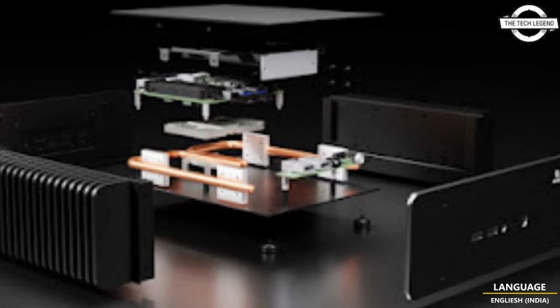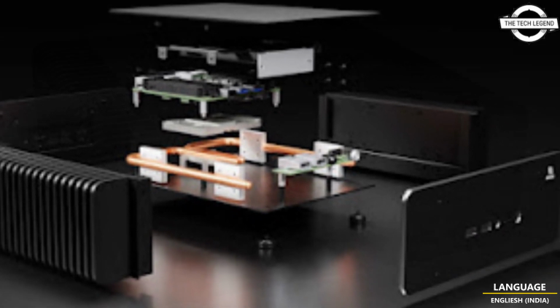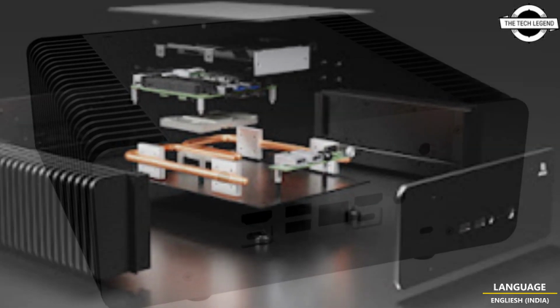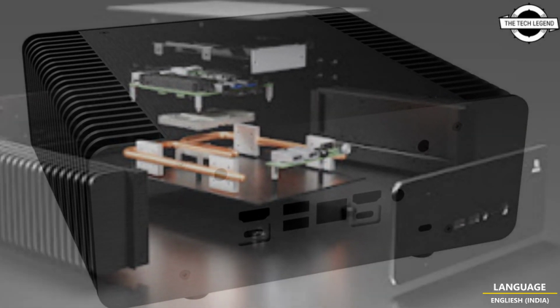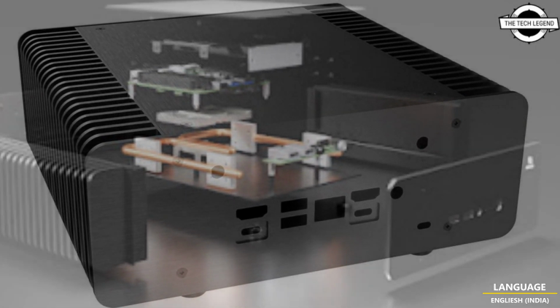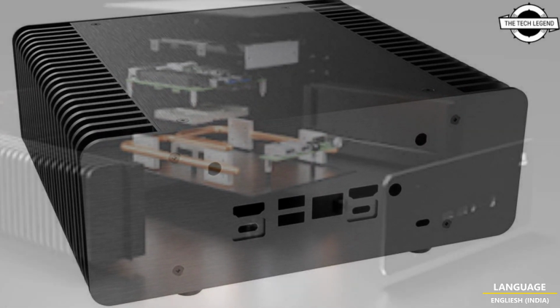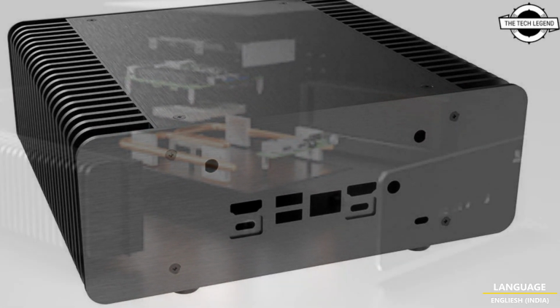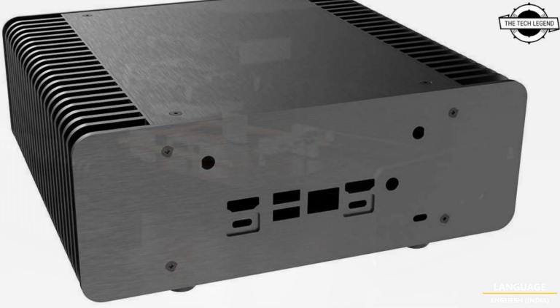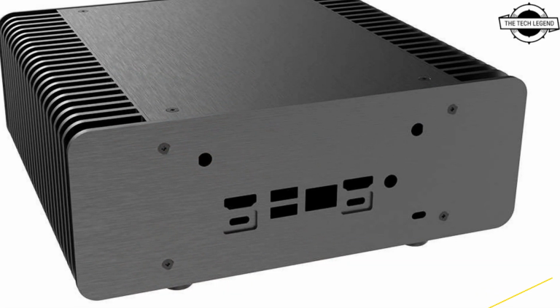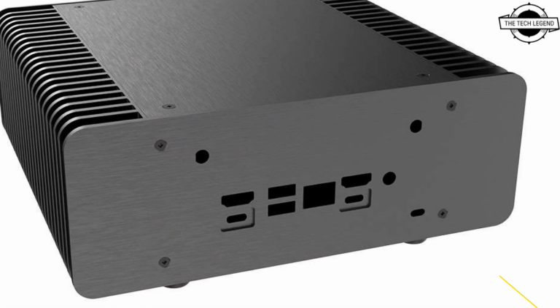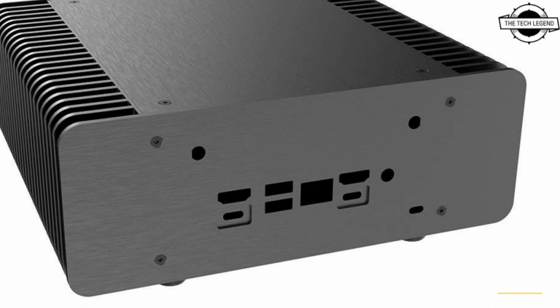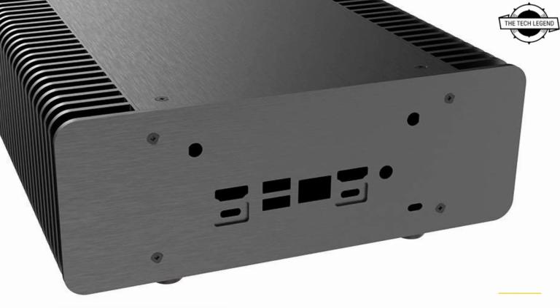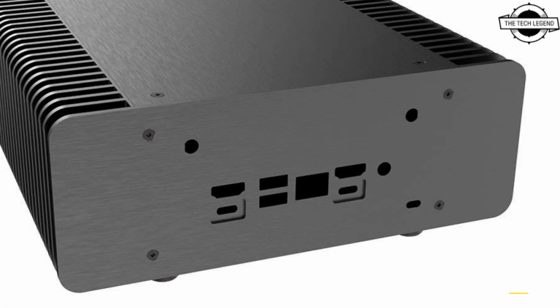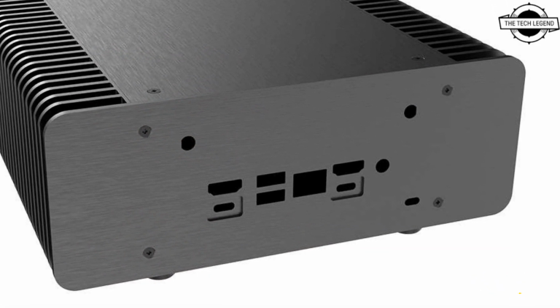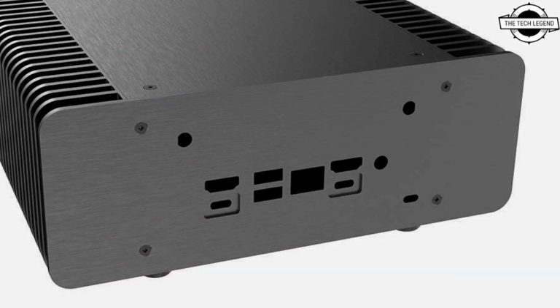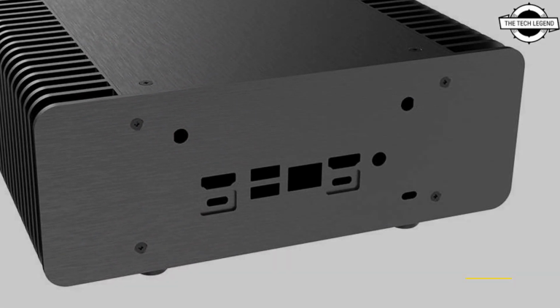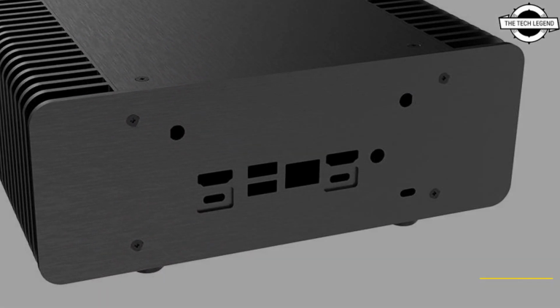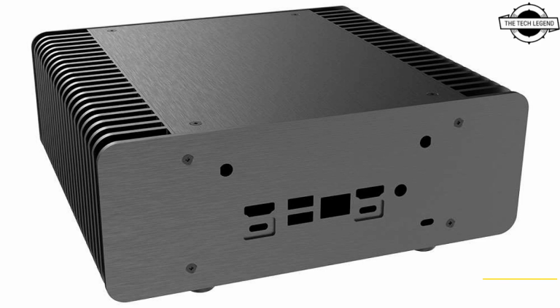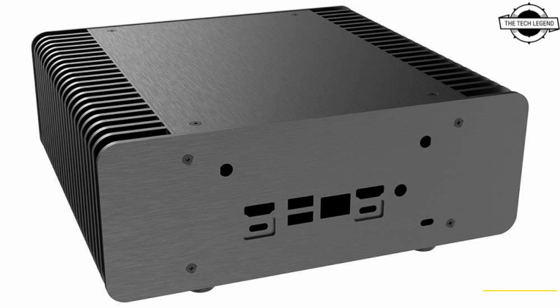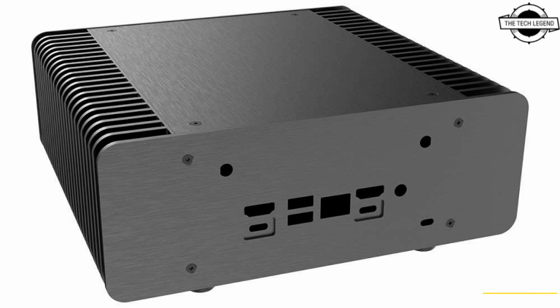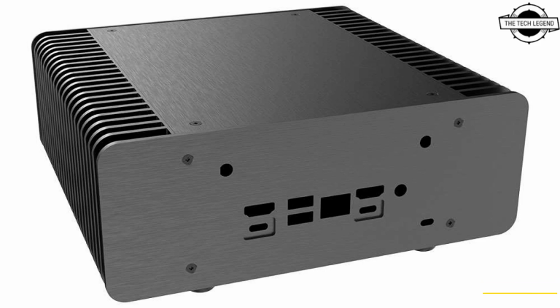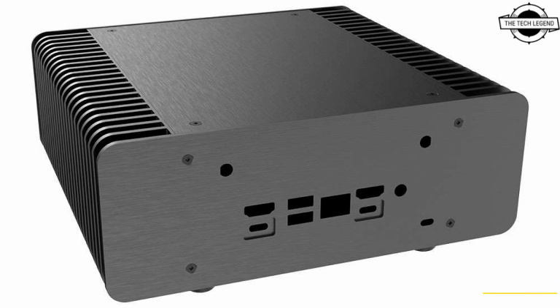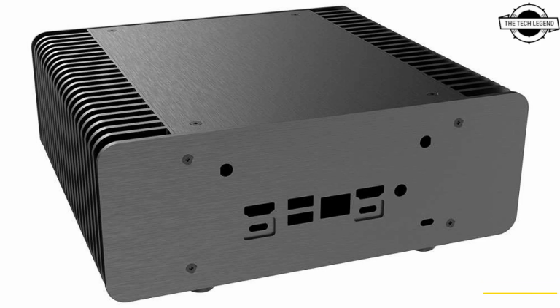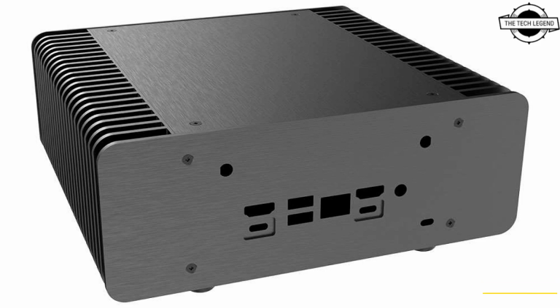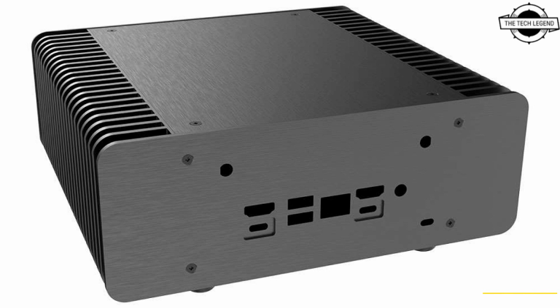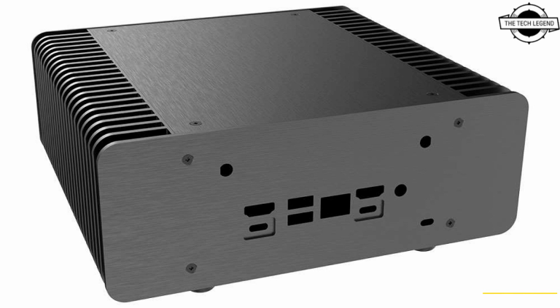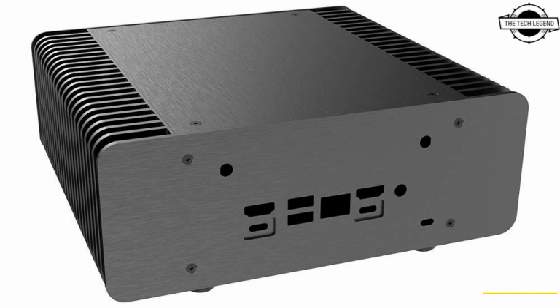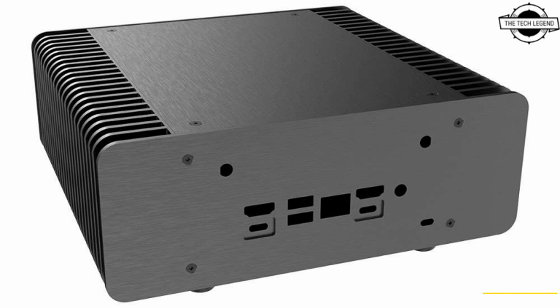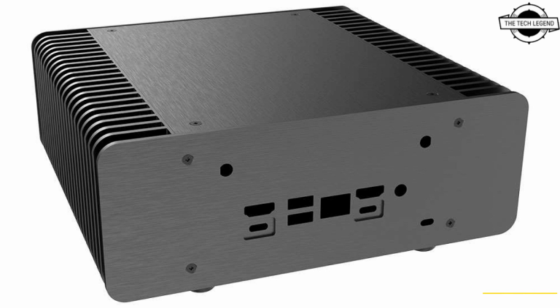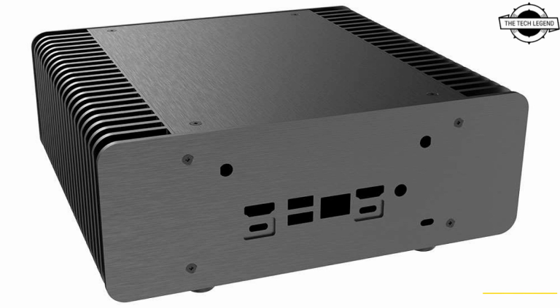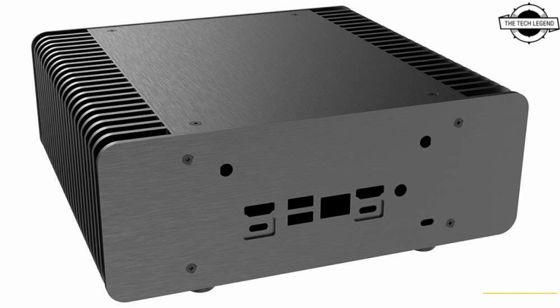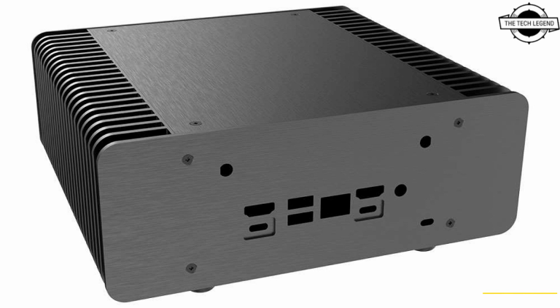Intel announced the free silent supply chain production model by creating a multi-source supply chain, as well as up to 5 years of availability for the NUC 13 Pro boards.